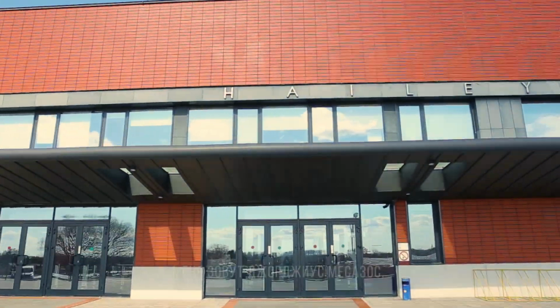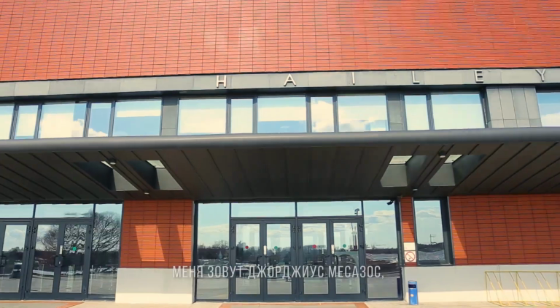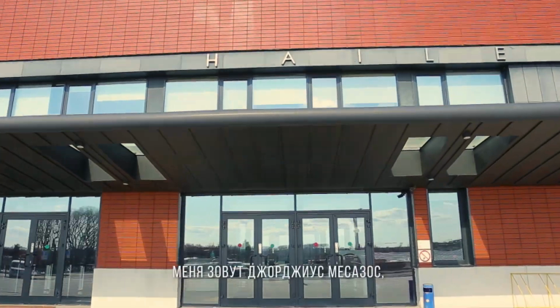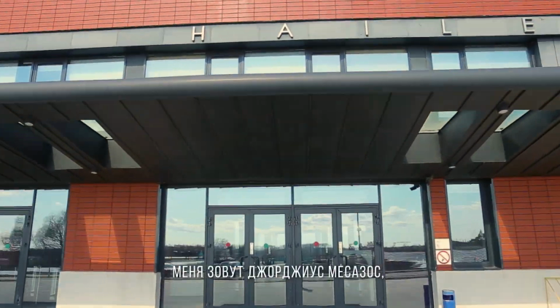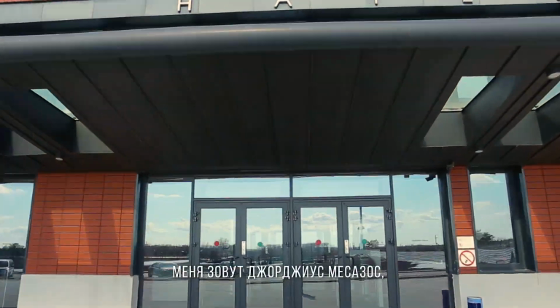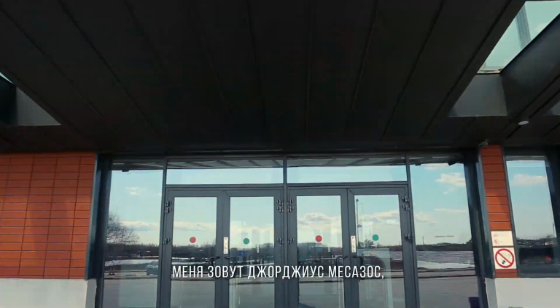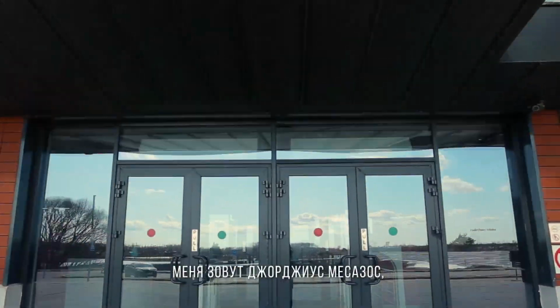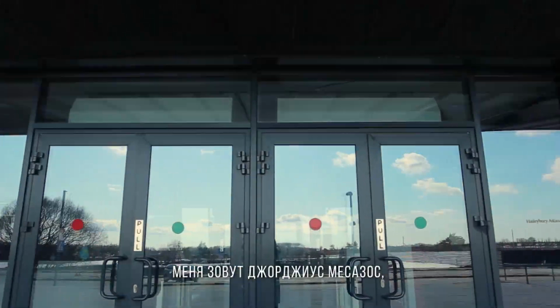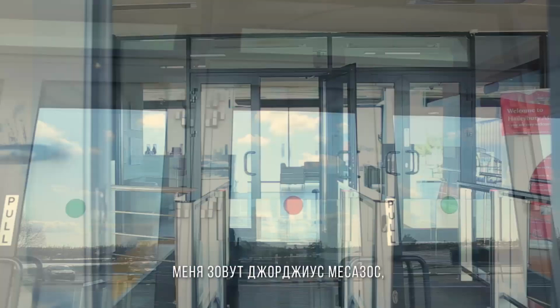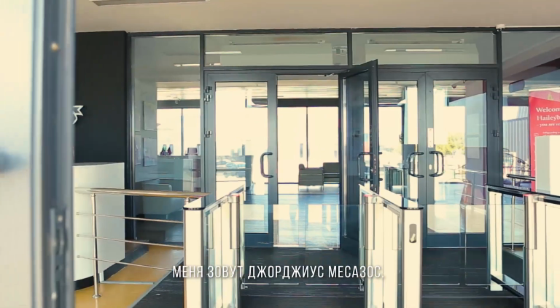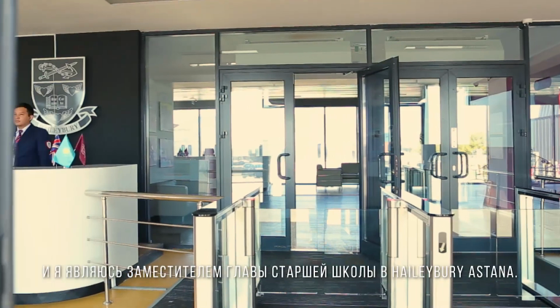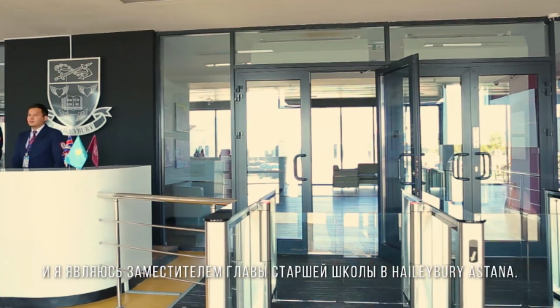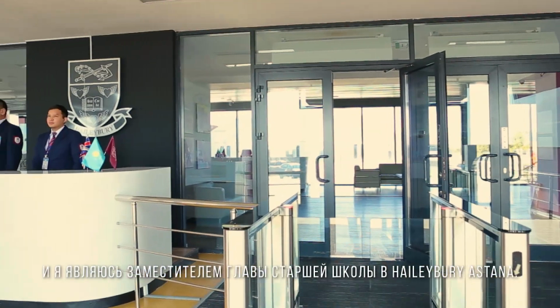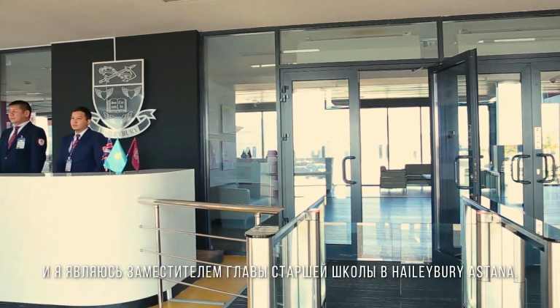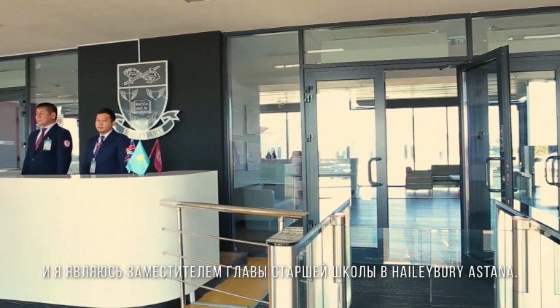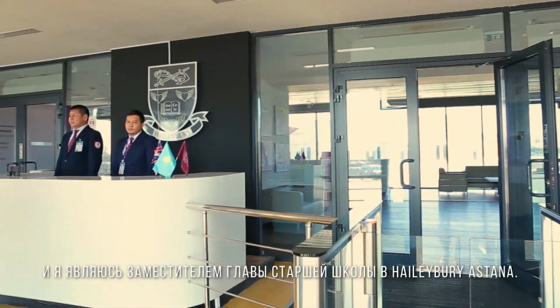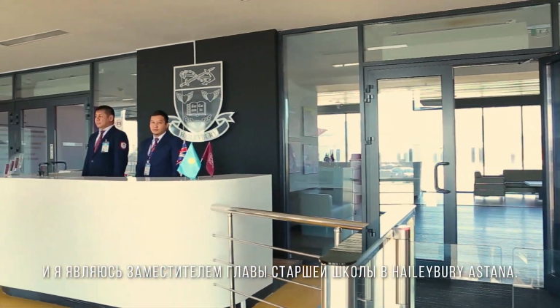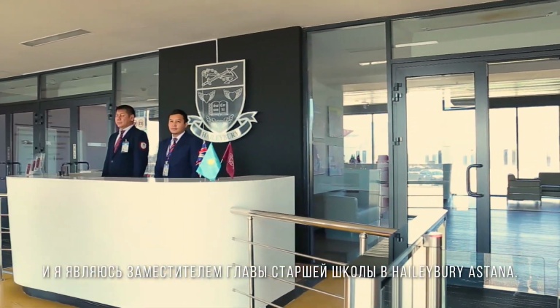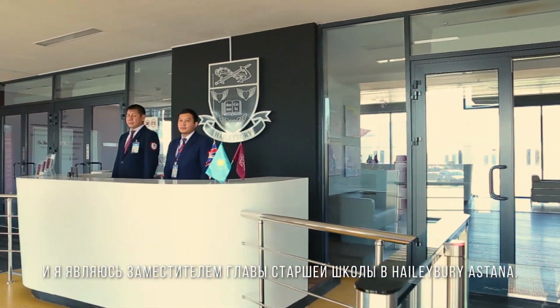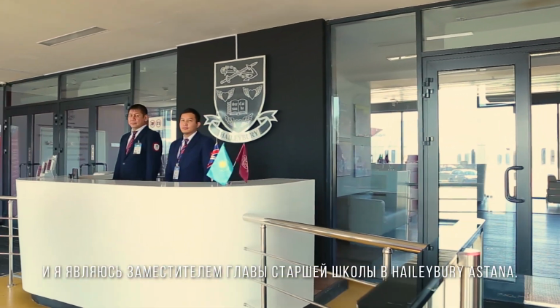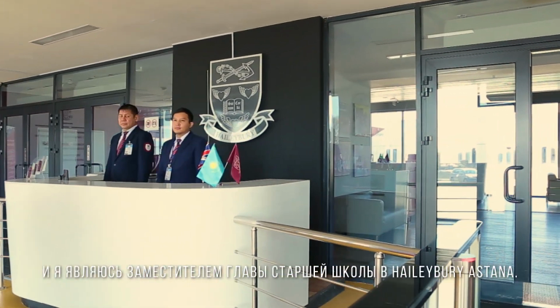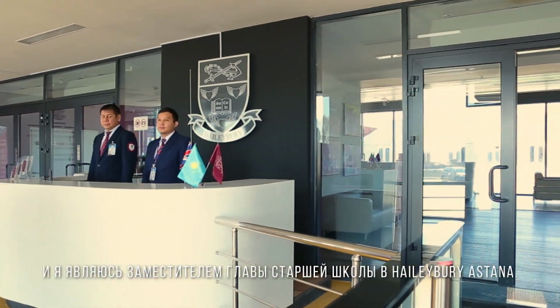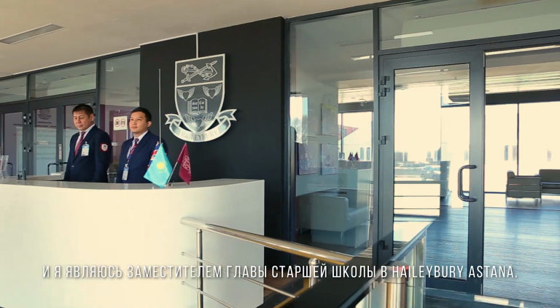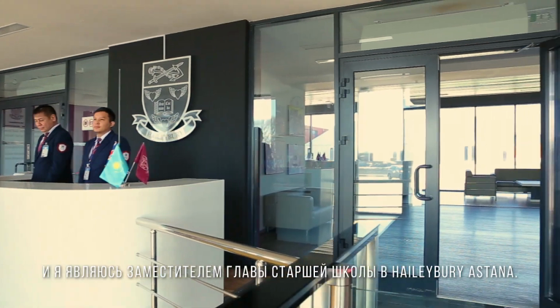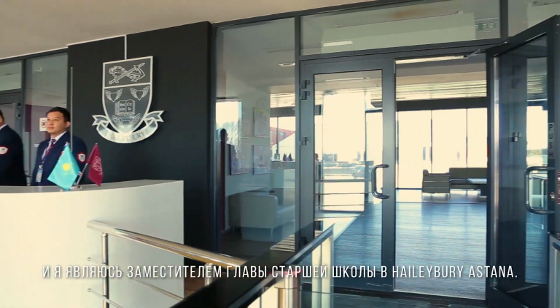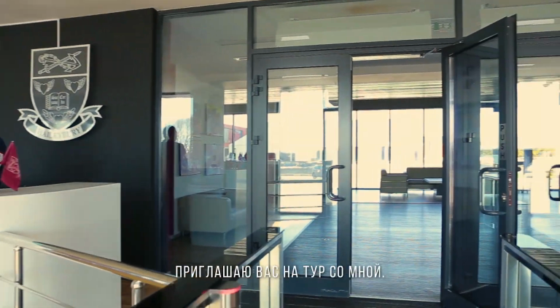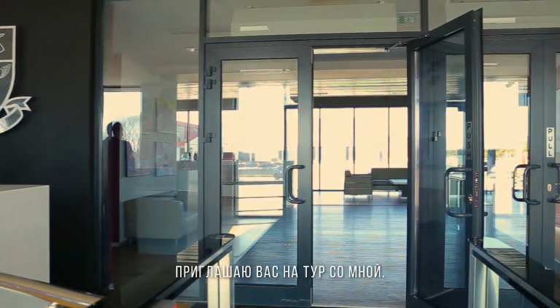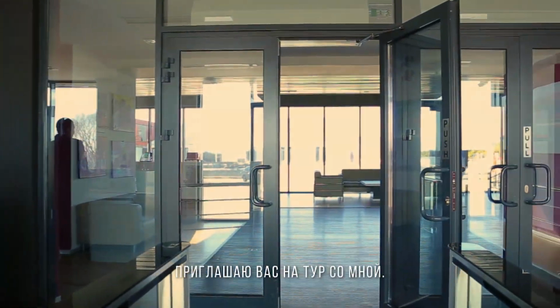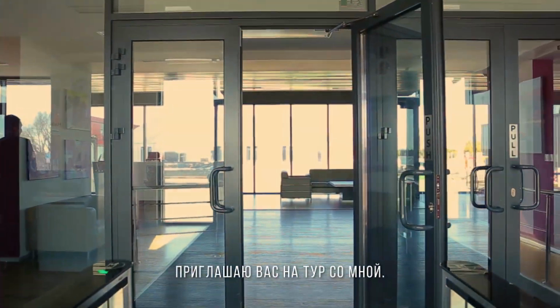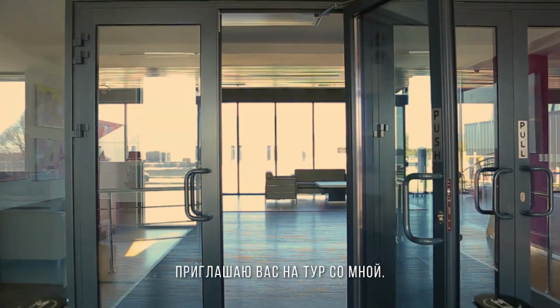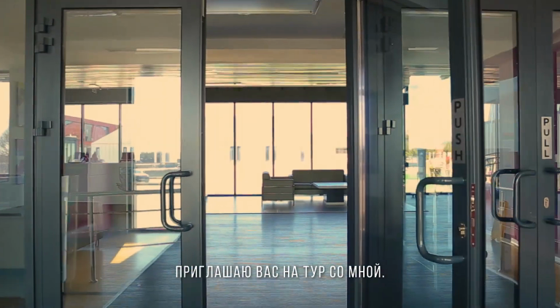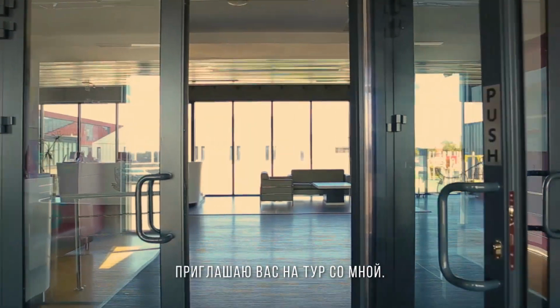My name is Georgios Mesazos and I'm the deputy head of senior school here at Halebury Astana. I invite you to come and take a look around.